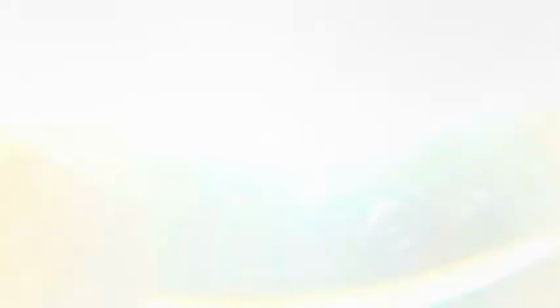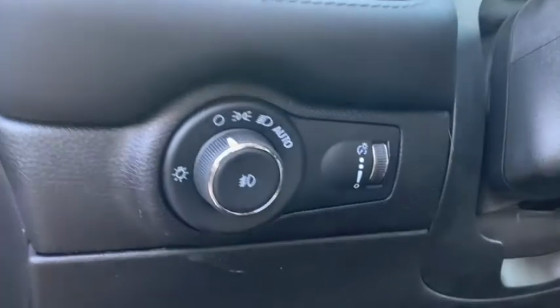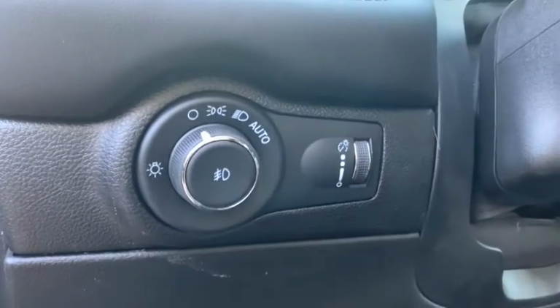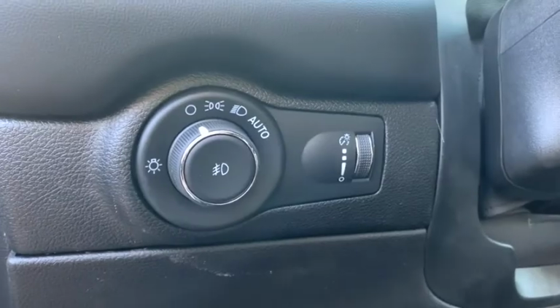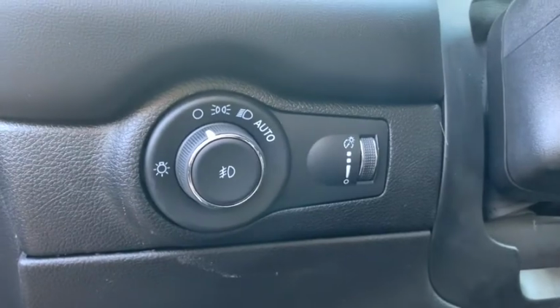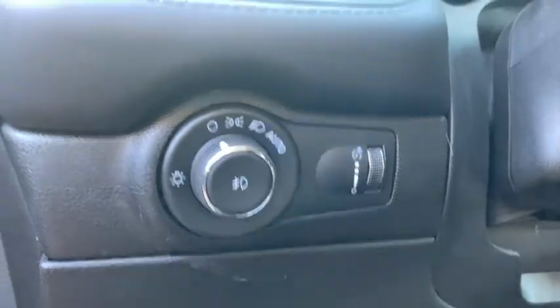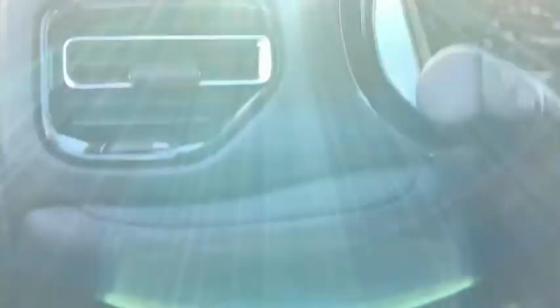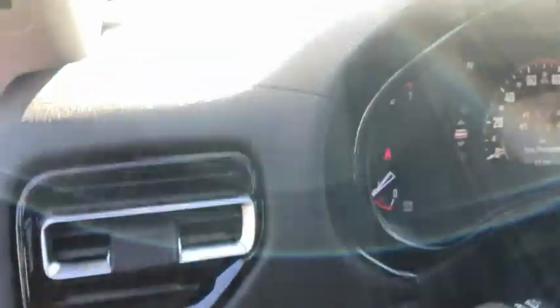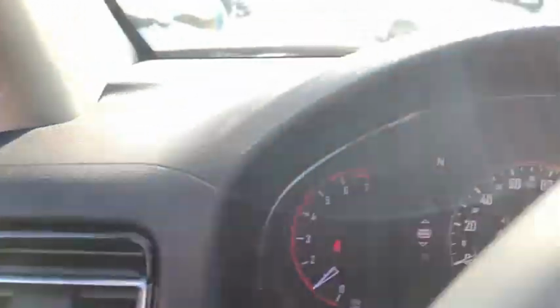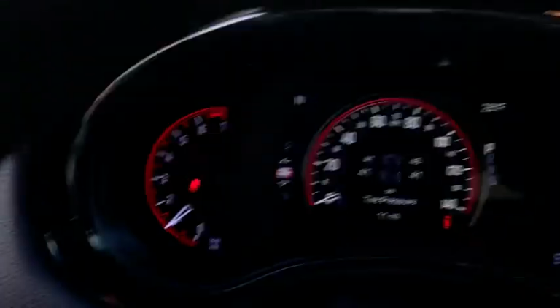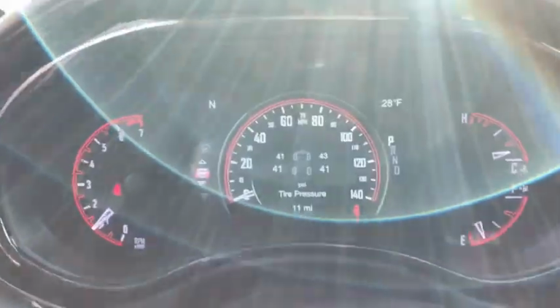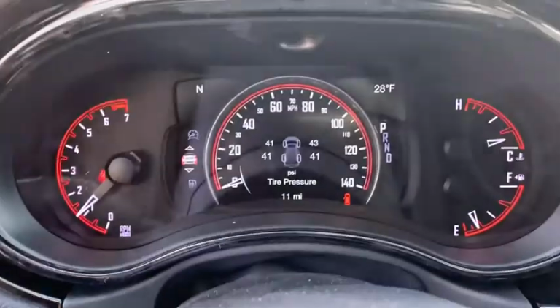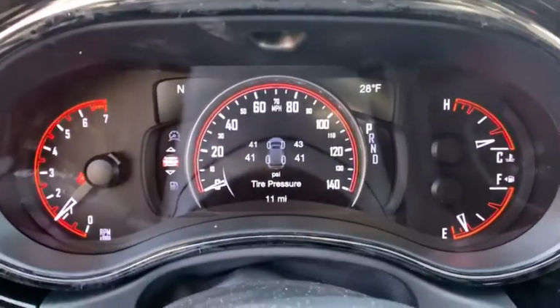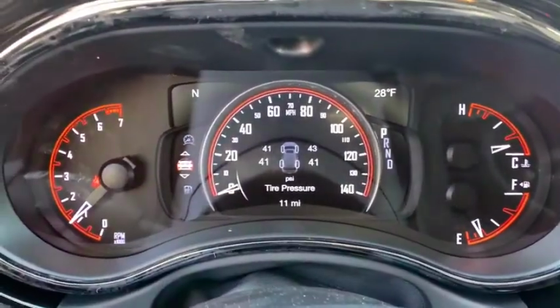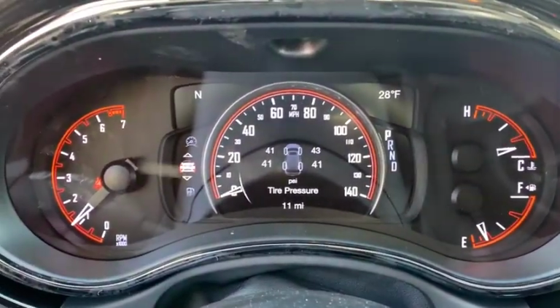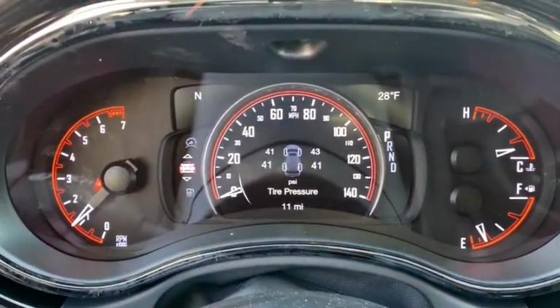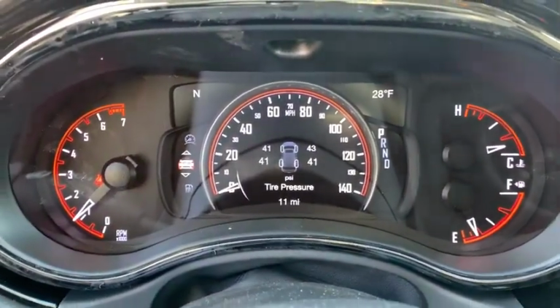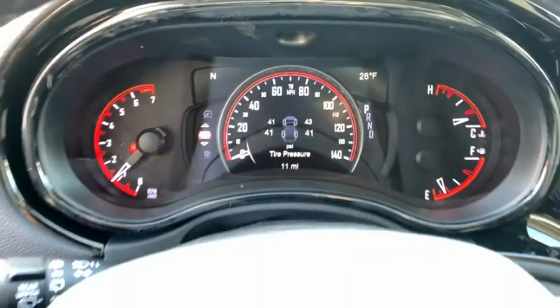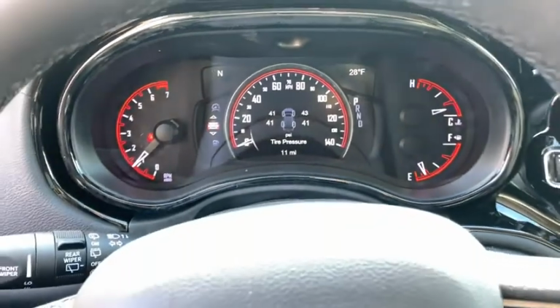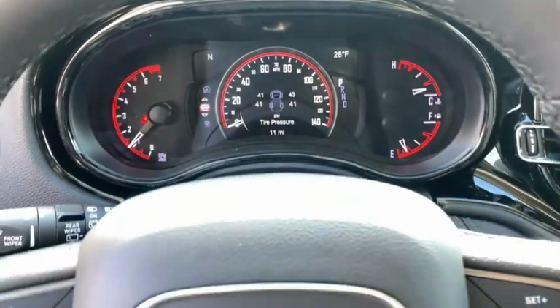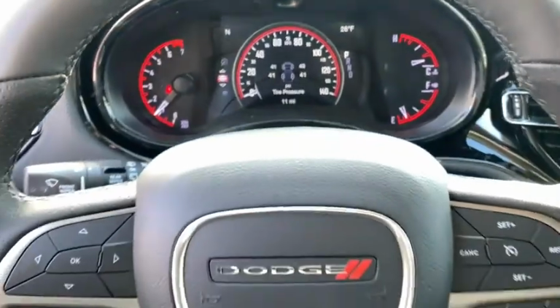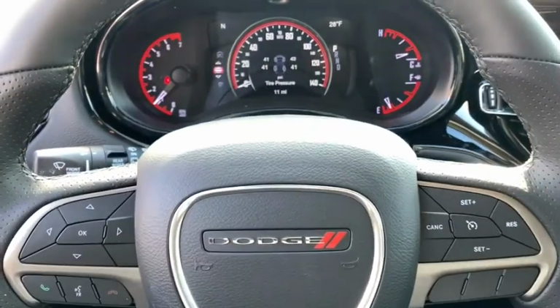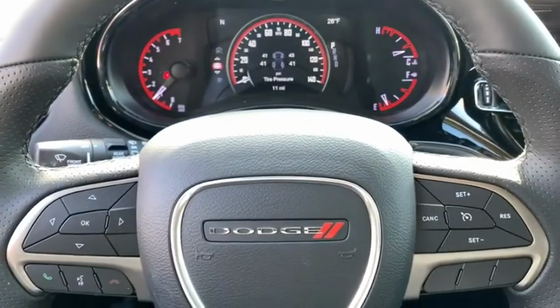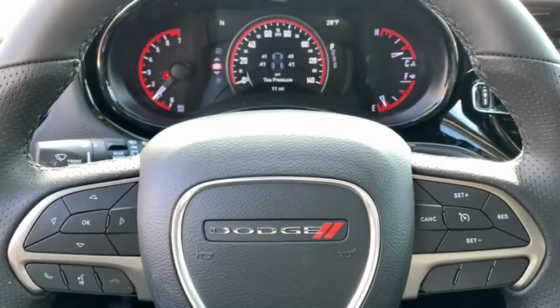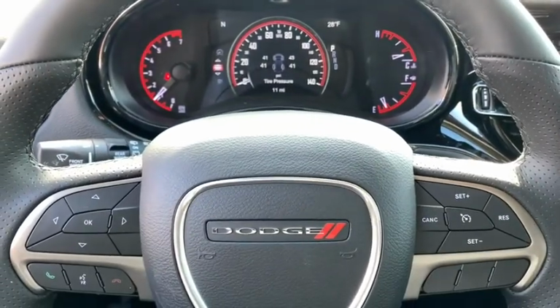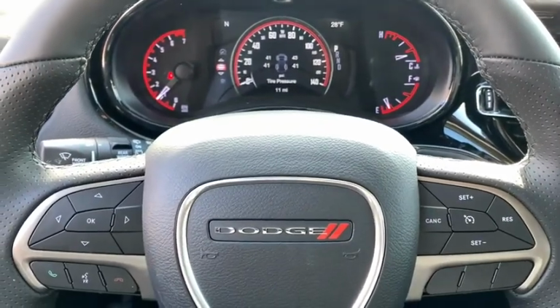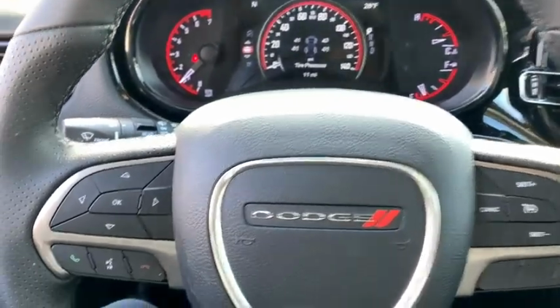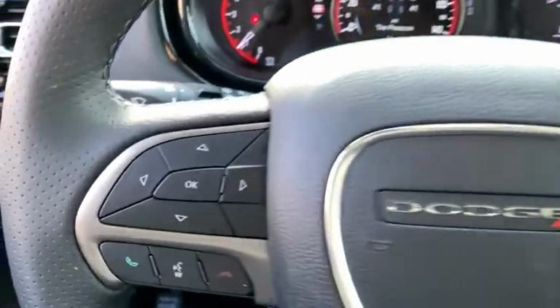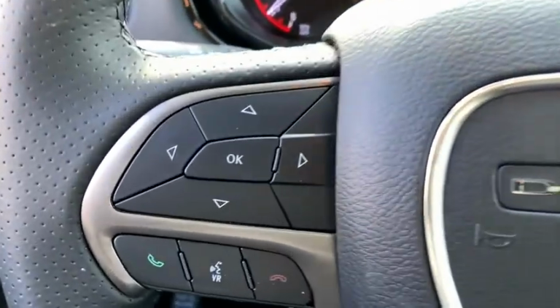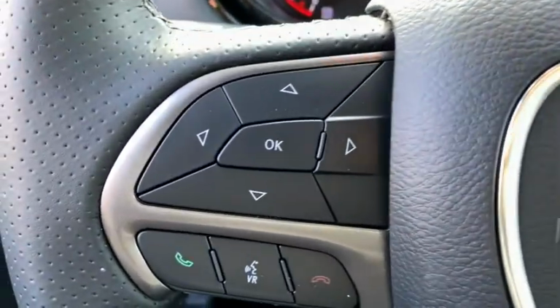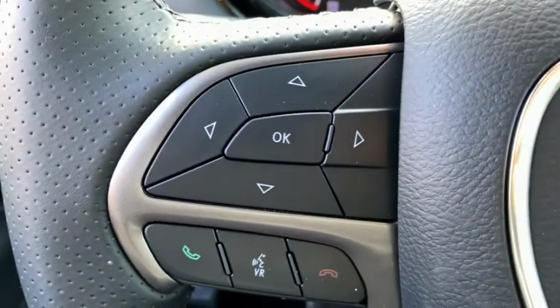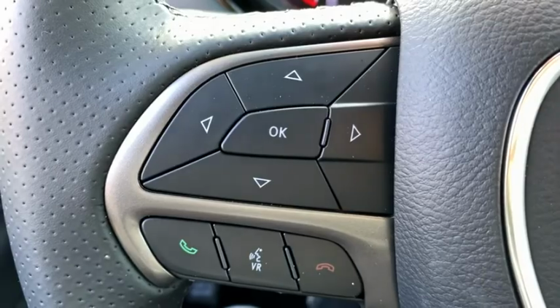Here are some of this vehicle's great options: traction control, dual airbags, alloy wheels, power steering, four-wheel disc brakes, center armrest, compass, and electronic stability control.